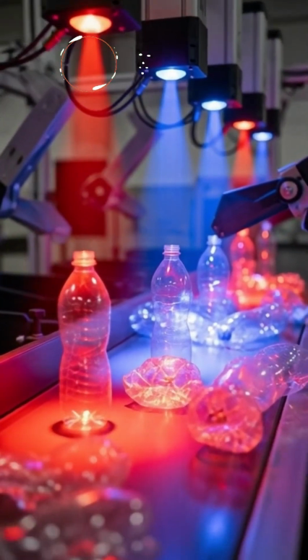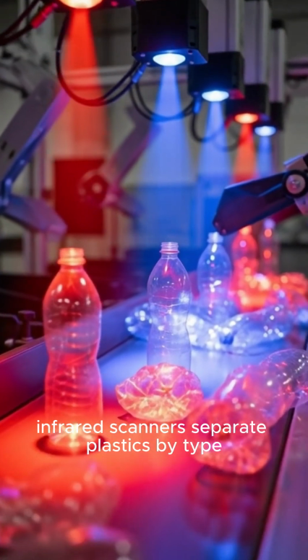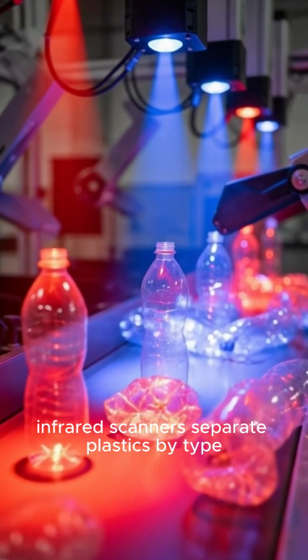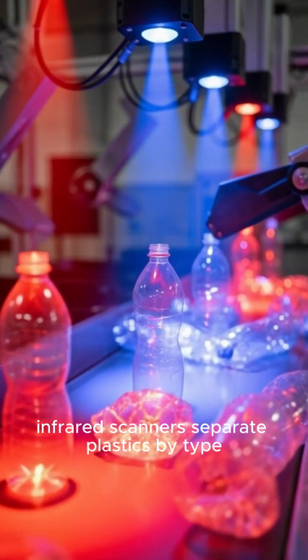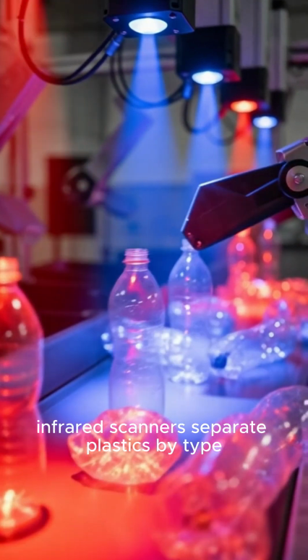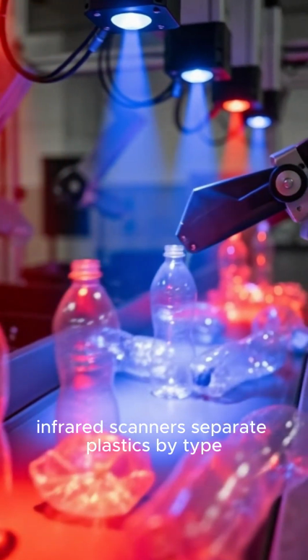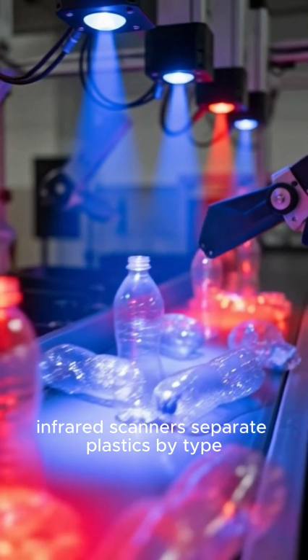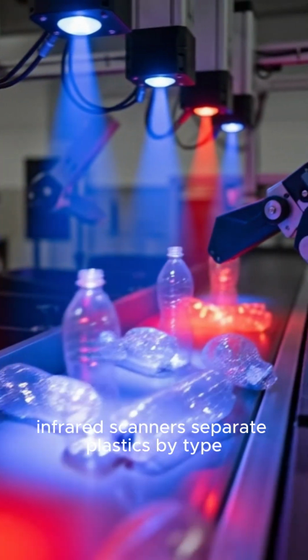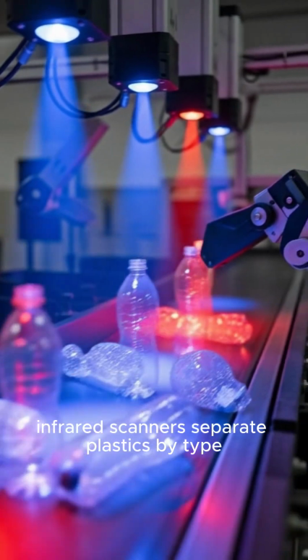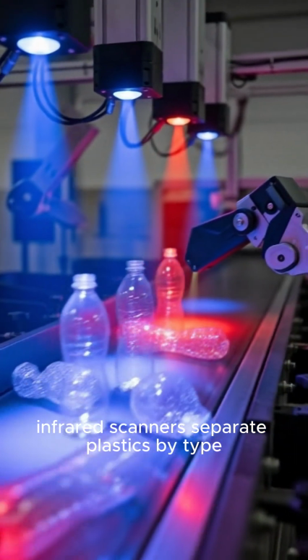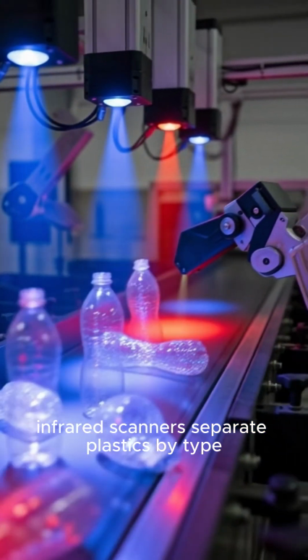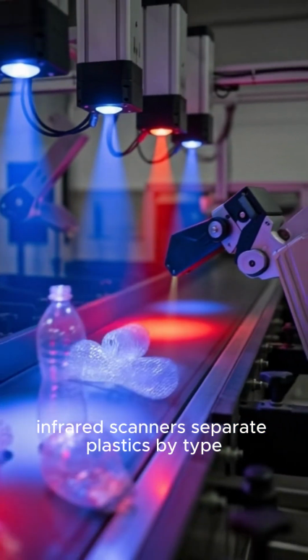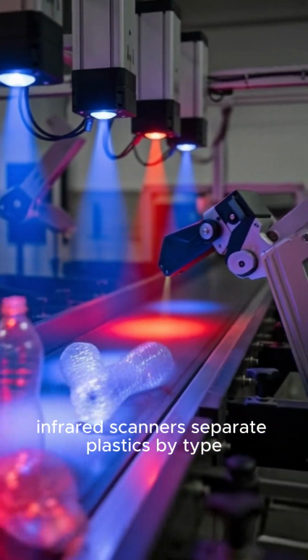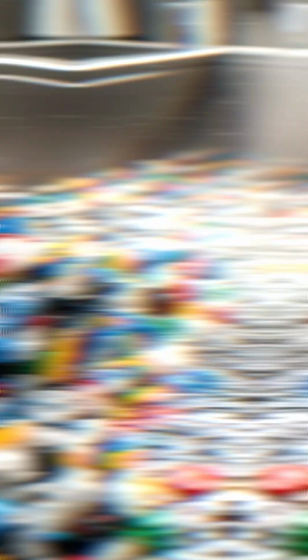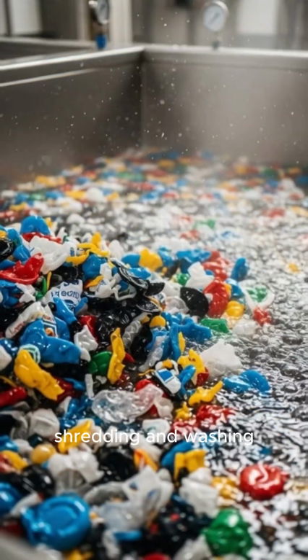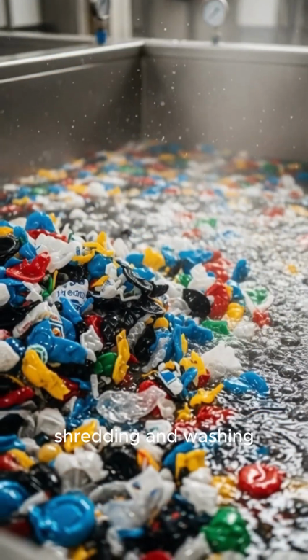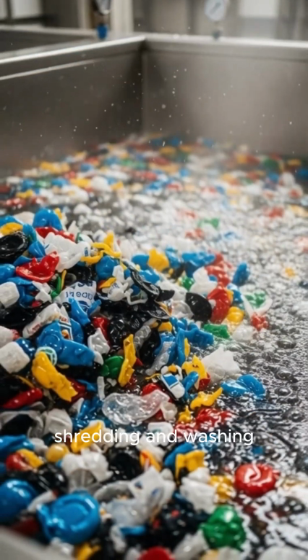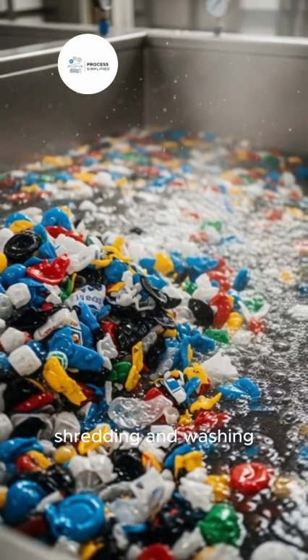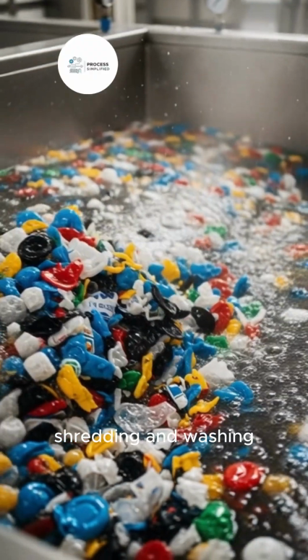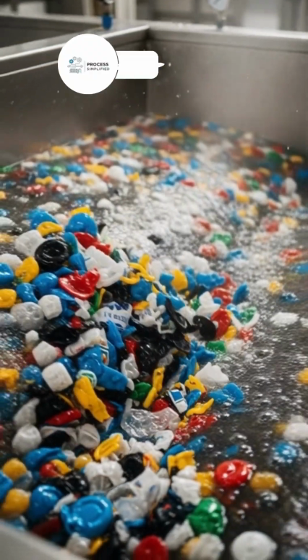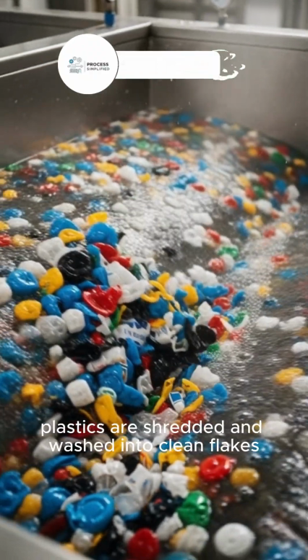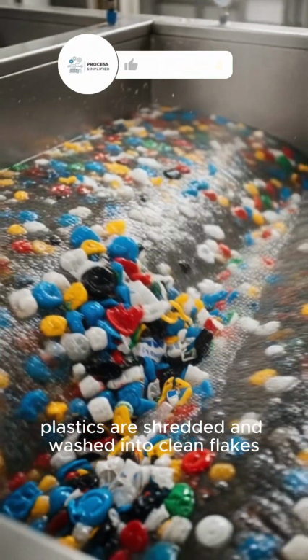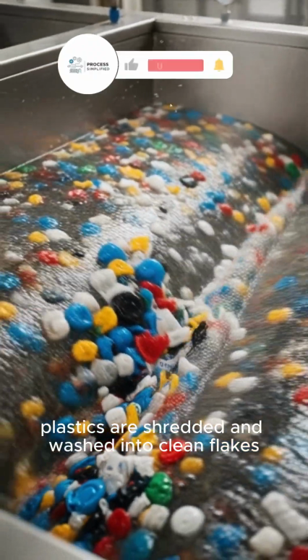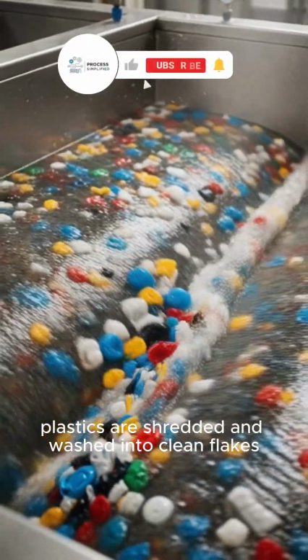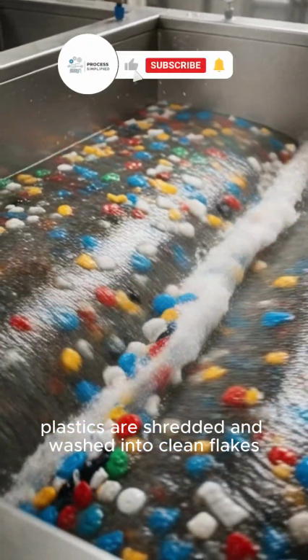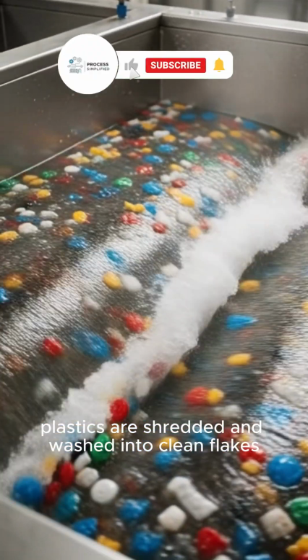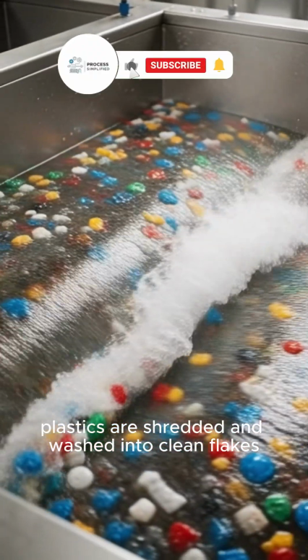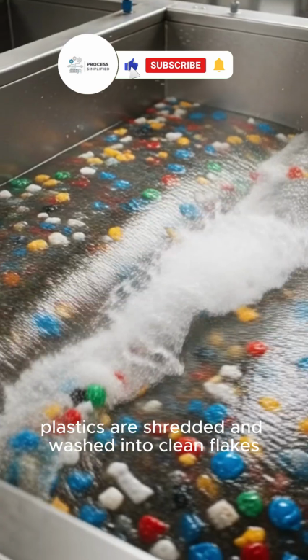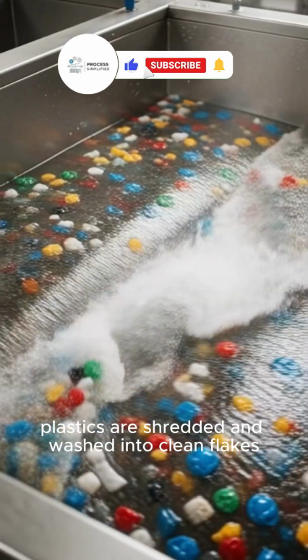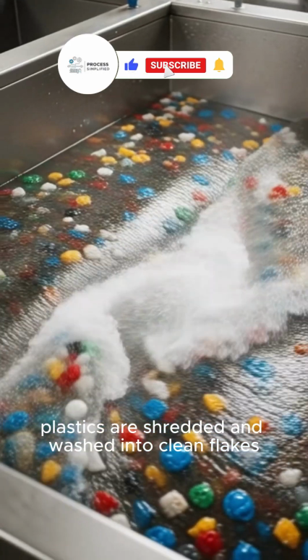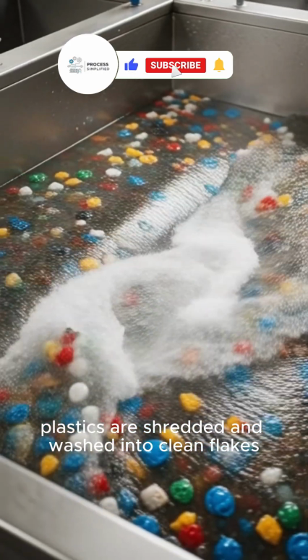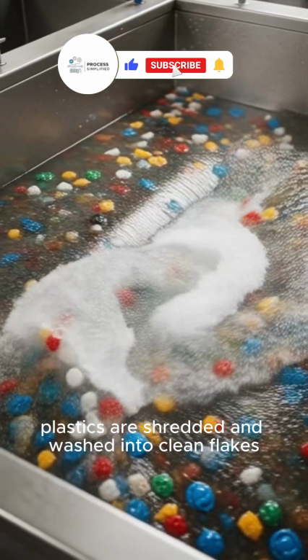Plastic identification: infrared scanners separate plastics by type. Shredding and washing: plastics are then shredded and washed into clean flakes.